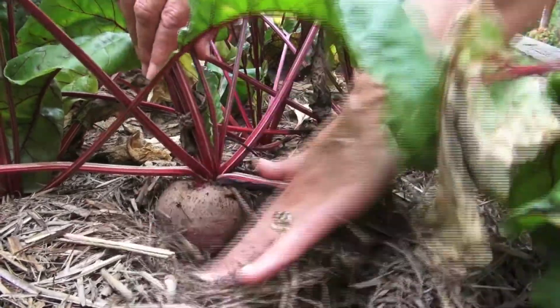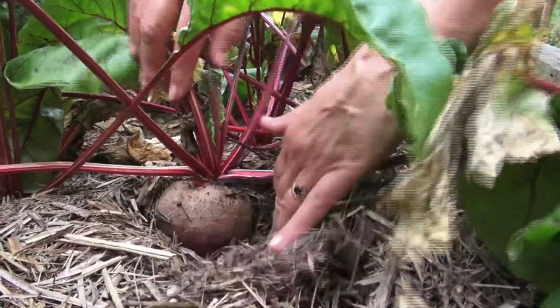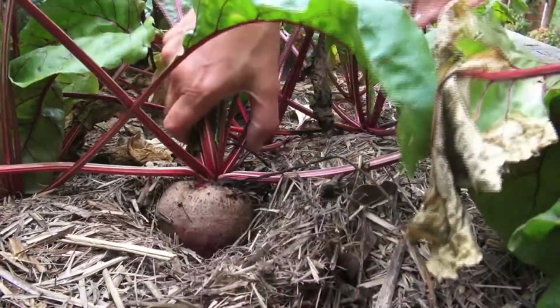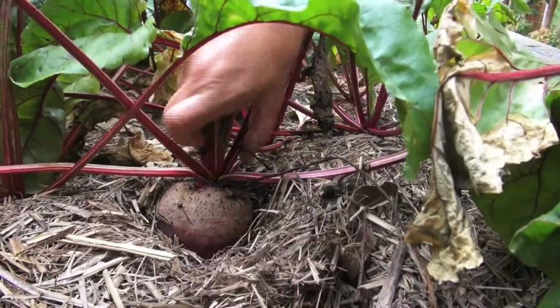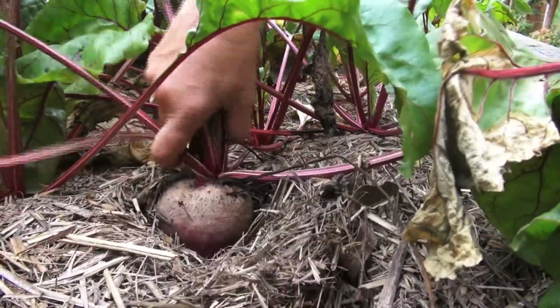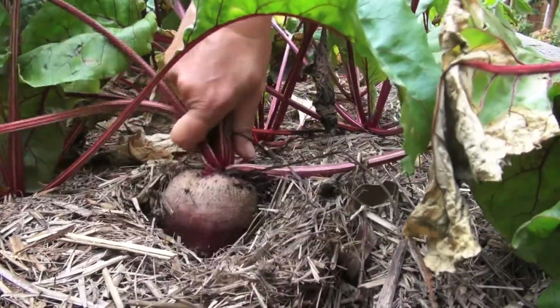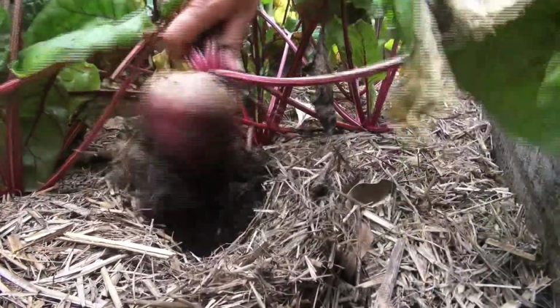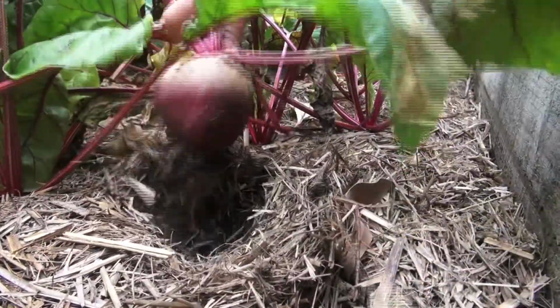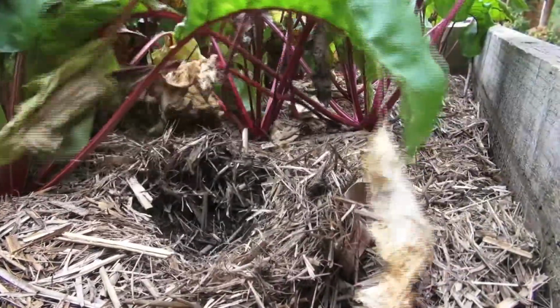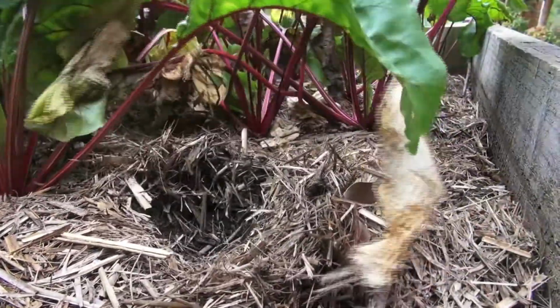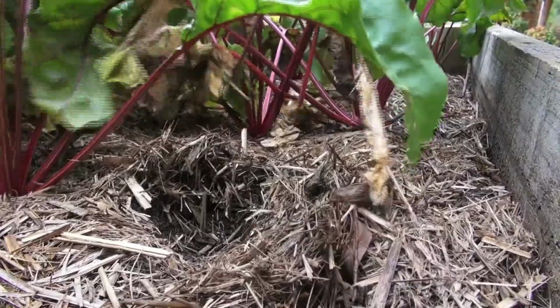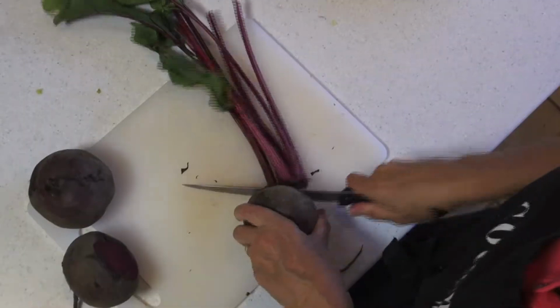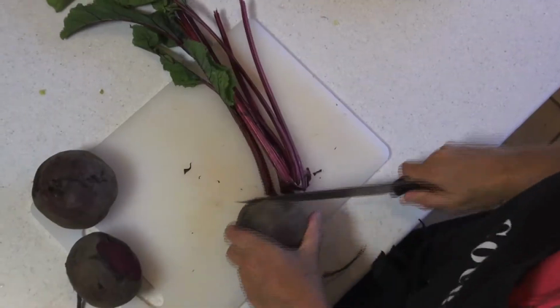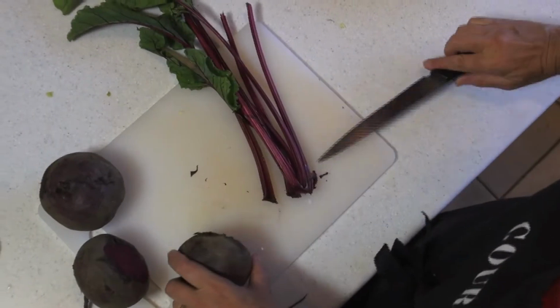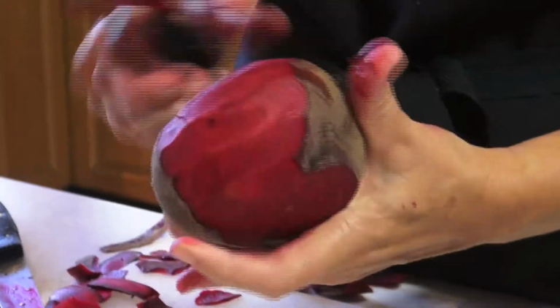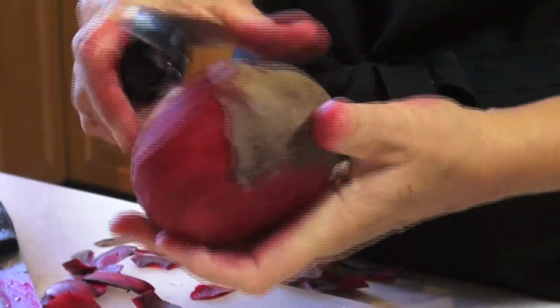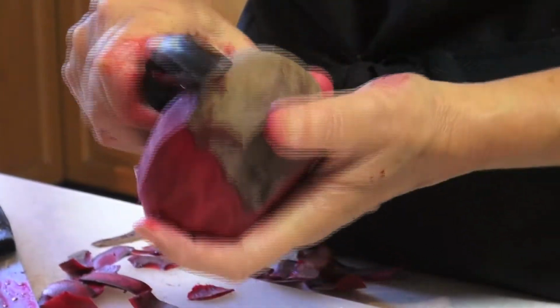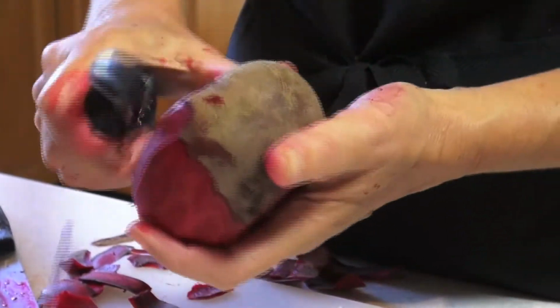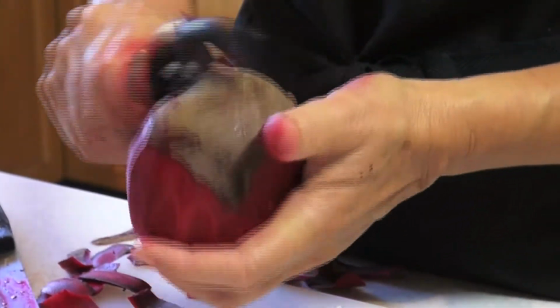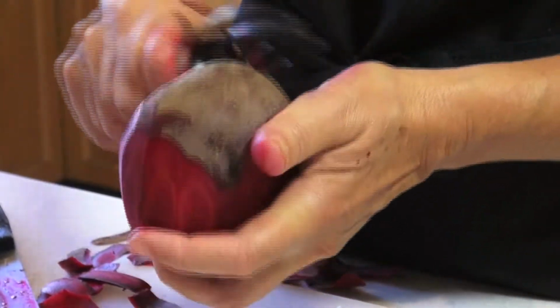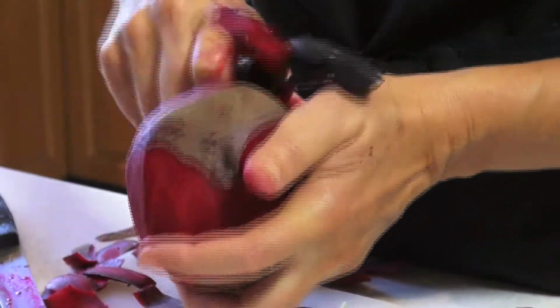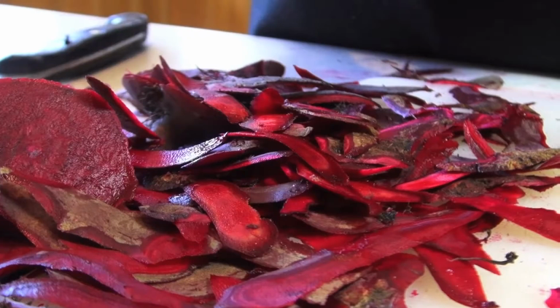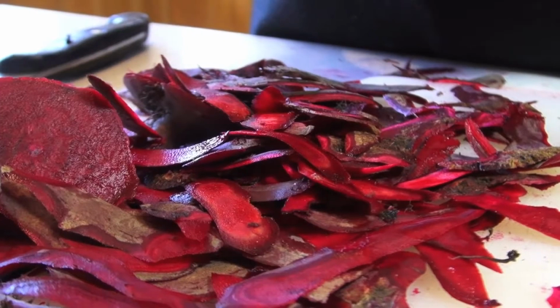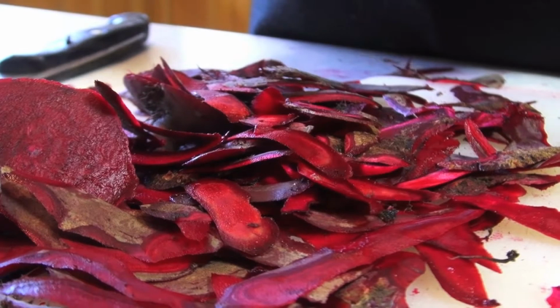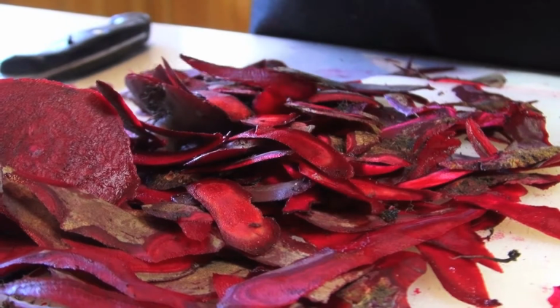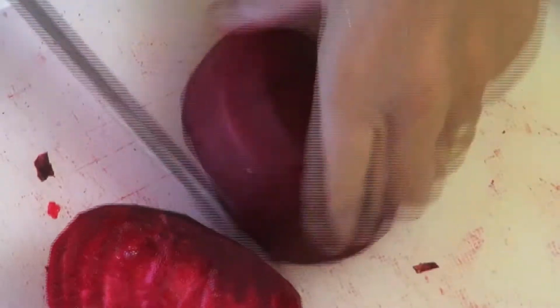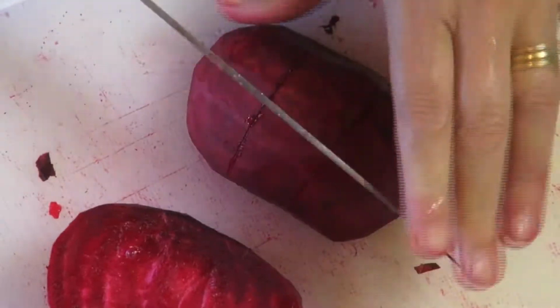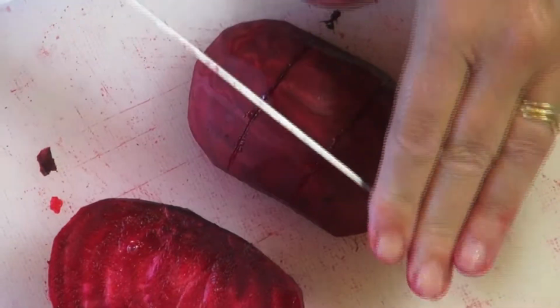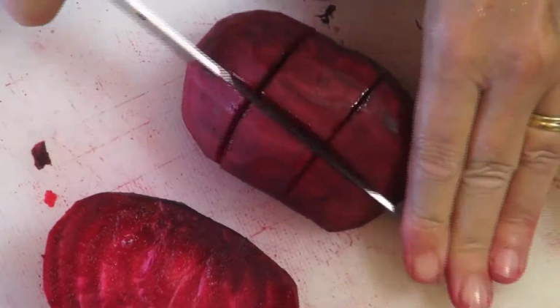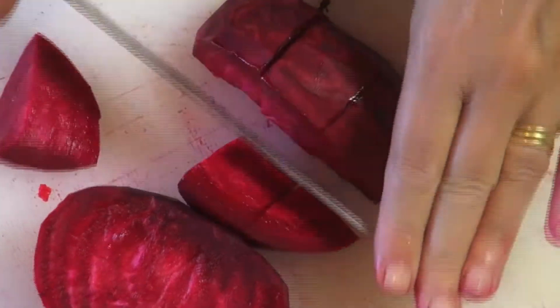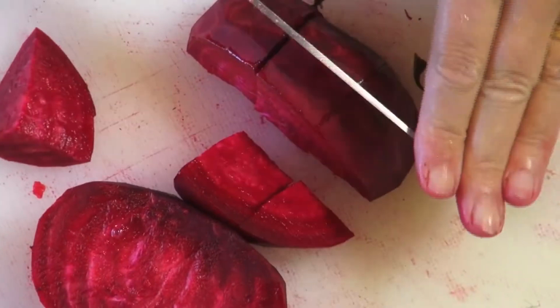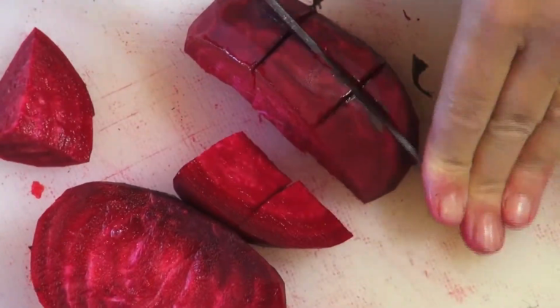The best way, as always, is to start in the garden, harvesting some good-sized beets, then top and tail them before peeling. Then, to help them cook evenly, it's worth cutting into smallish cubes.